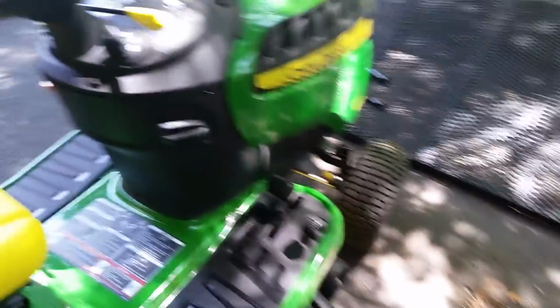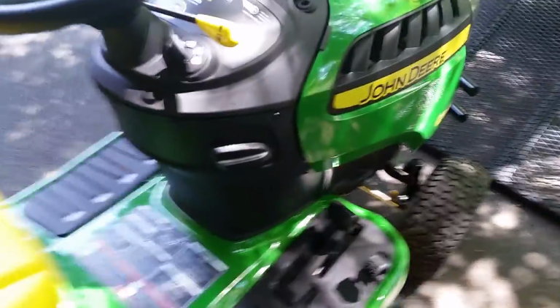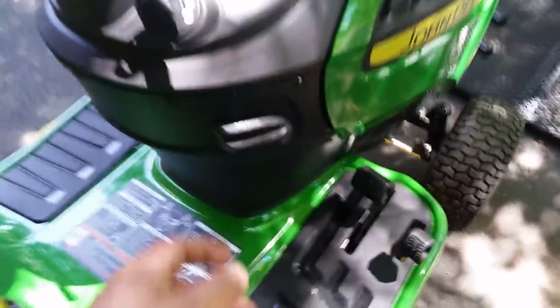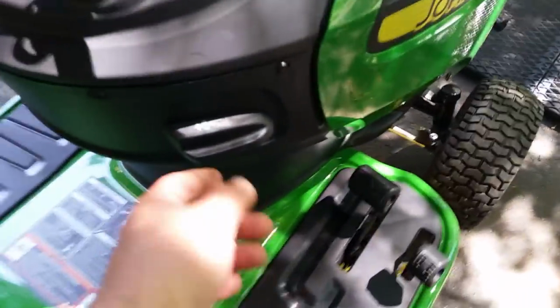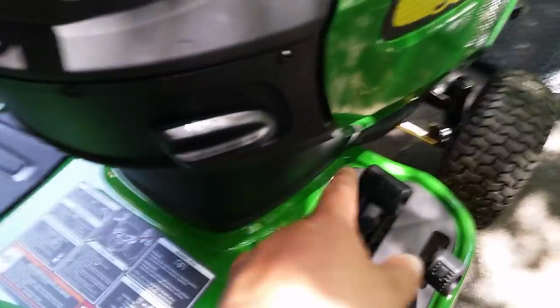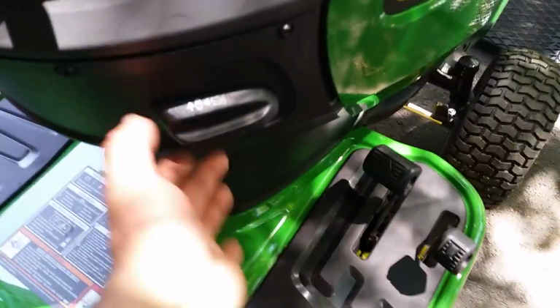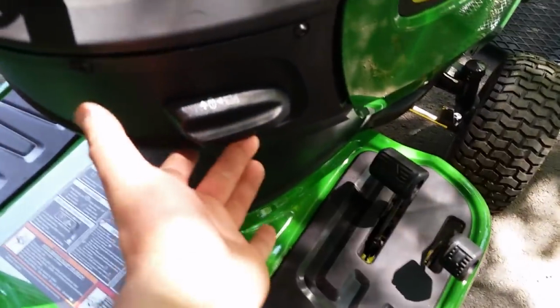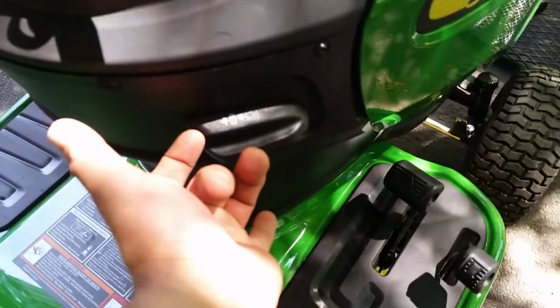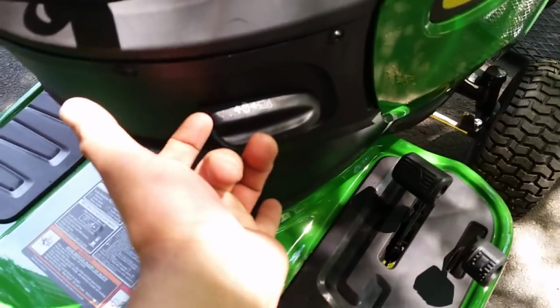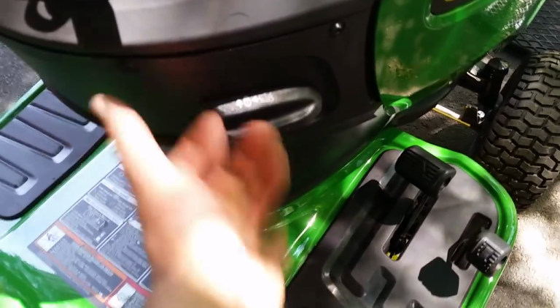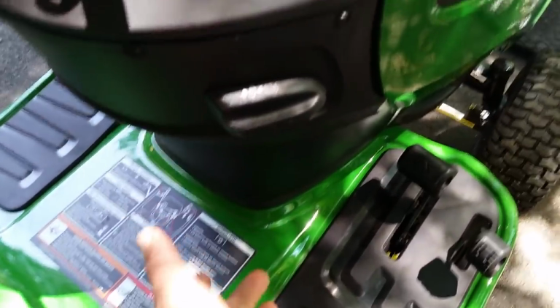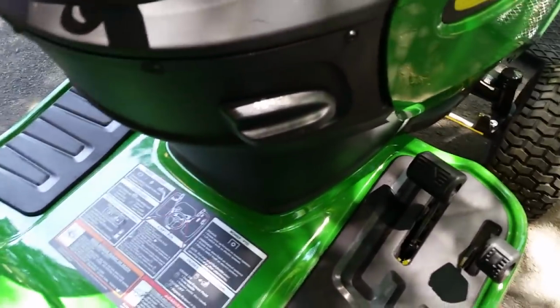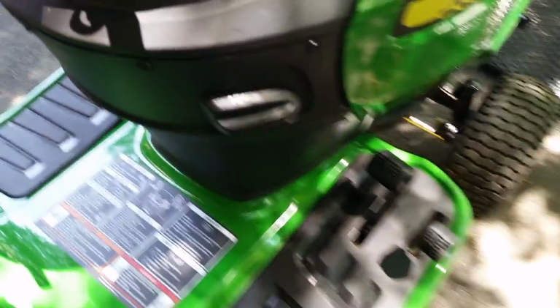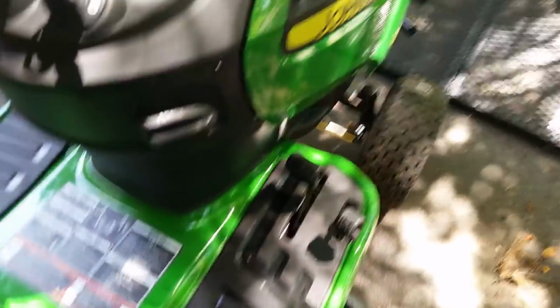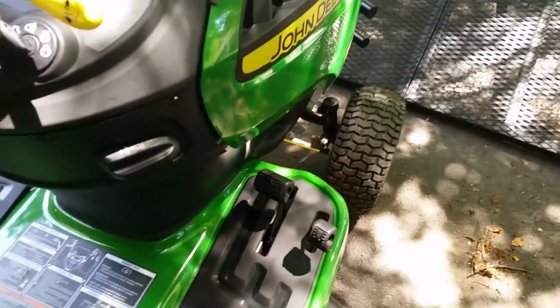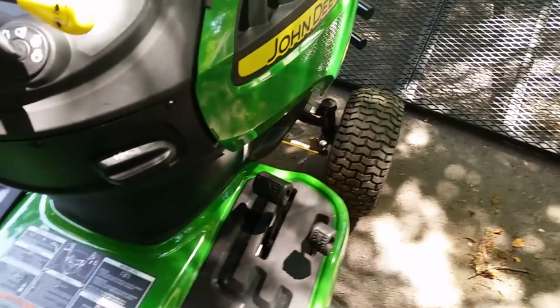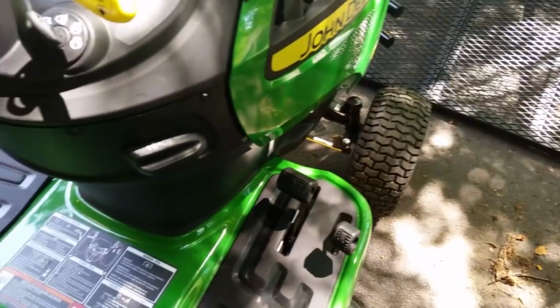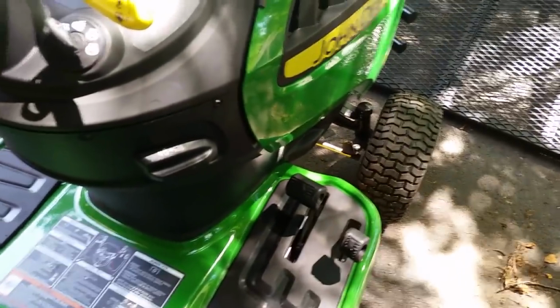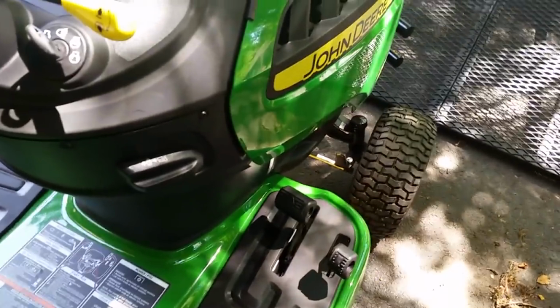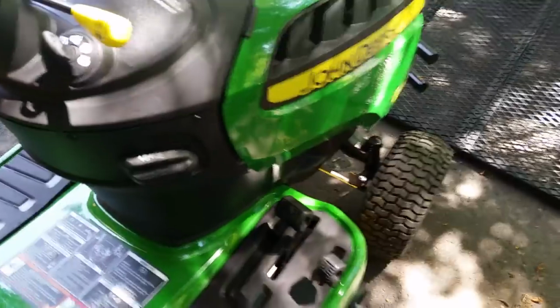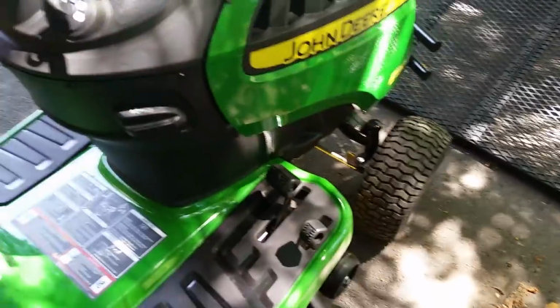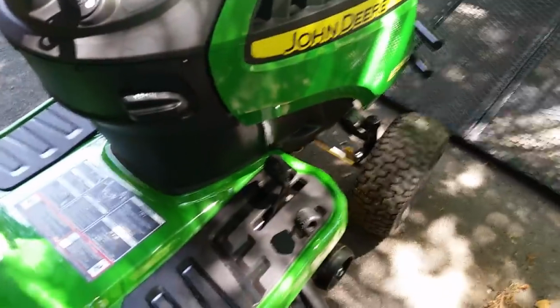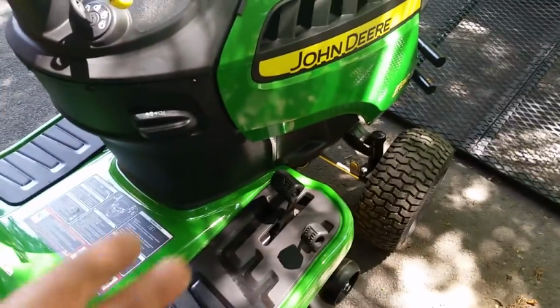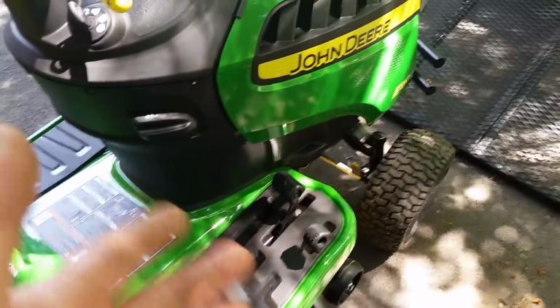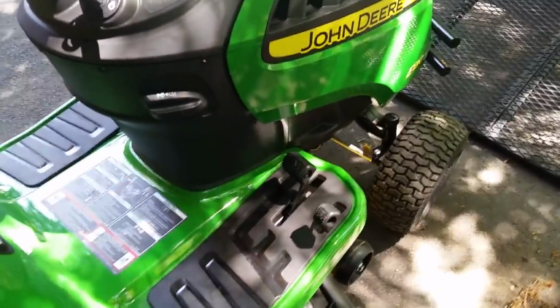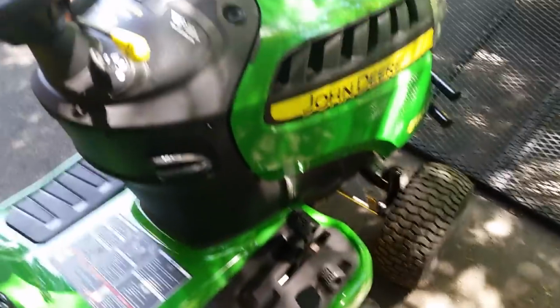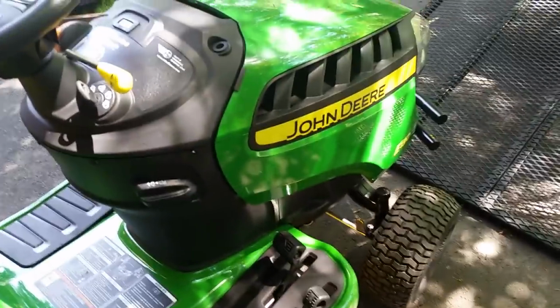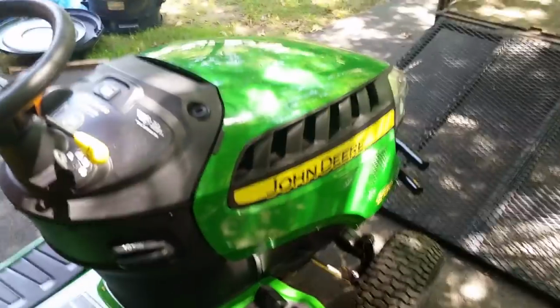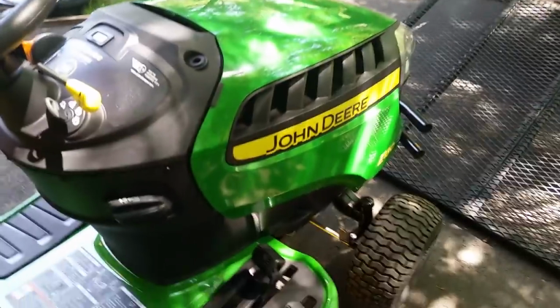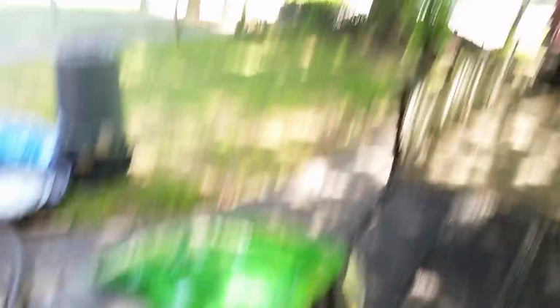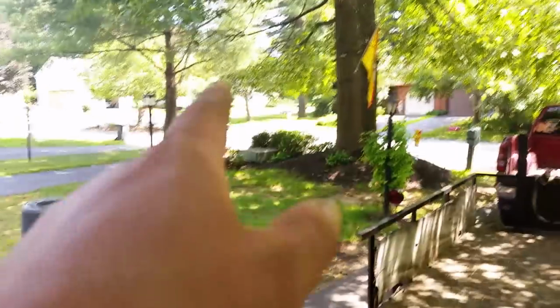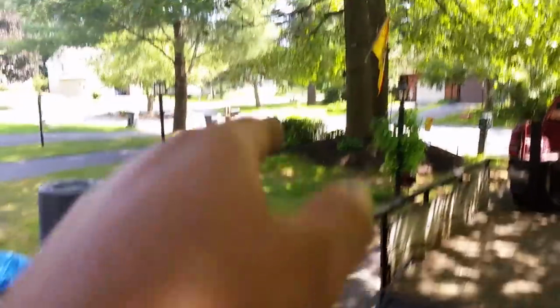It also has cruise control. When you get to your set speed, pop it up for cruise control, pop it down when you're not. For any larger yards or open spaces — that's what it's usually recommended for.